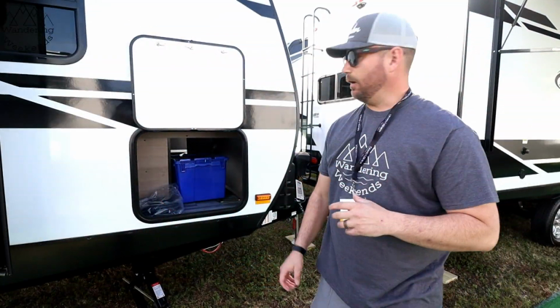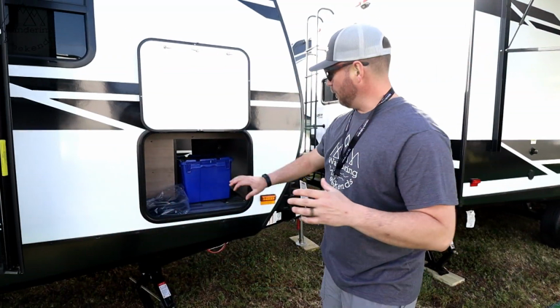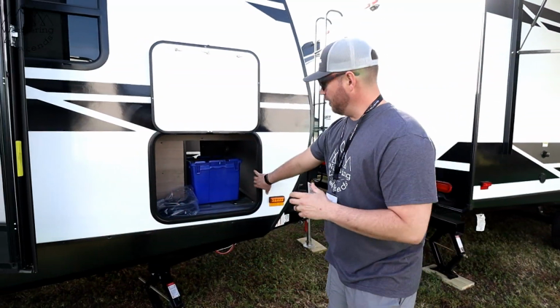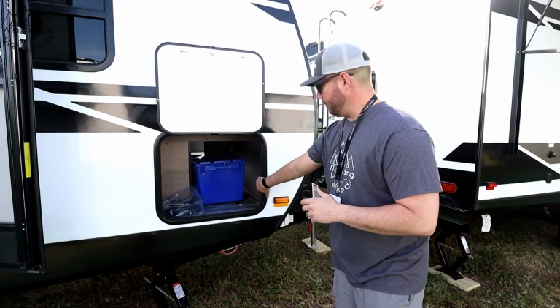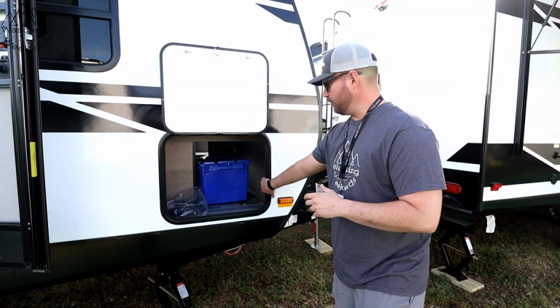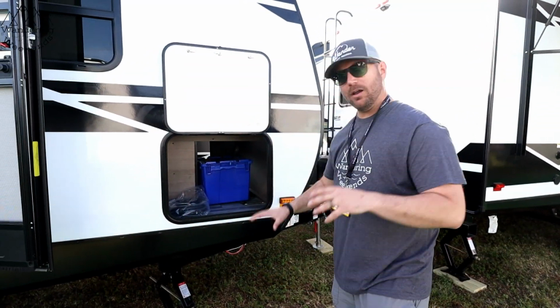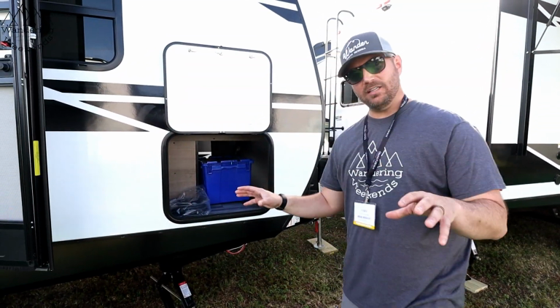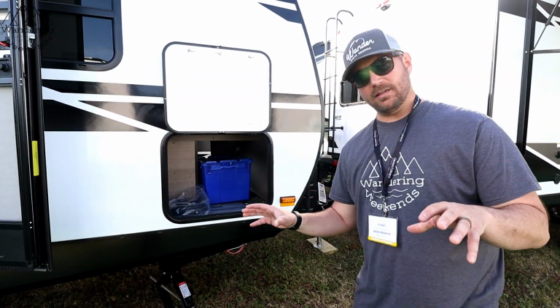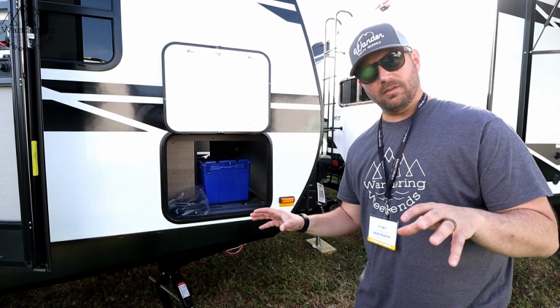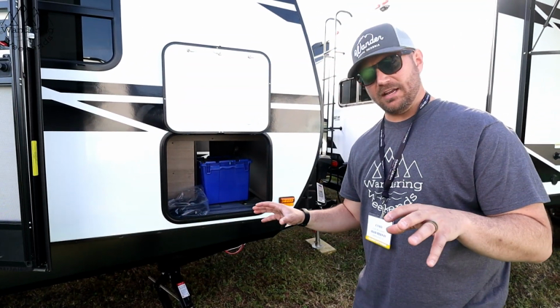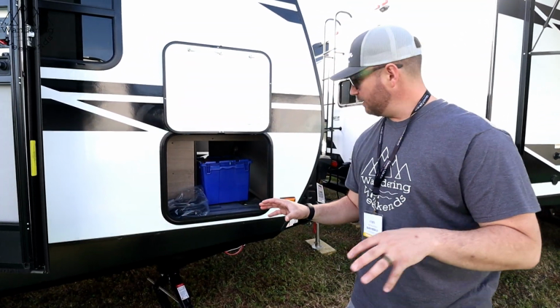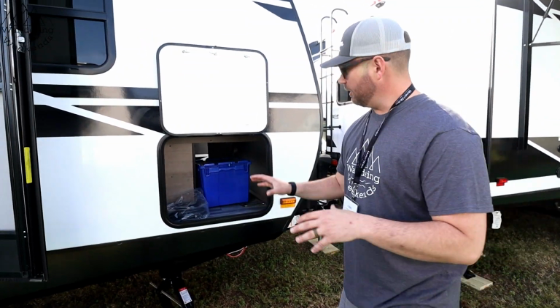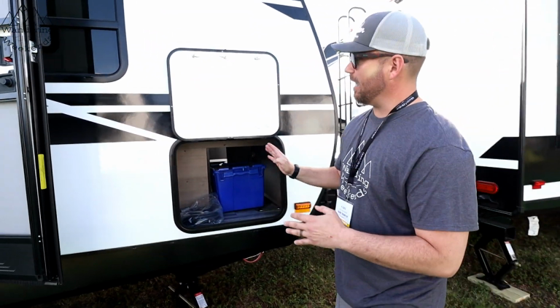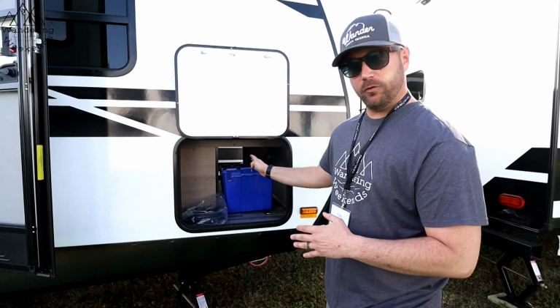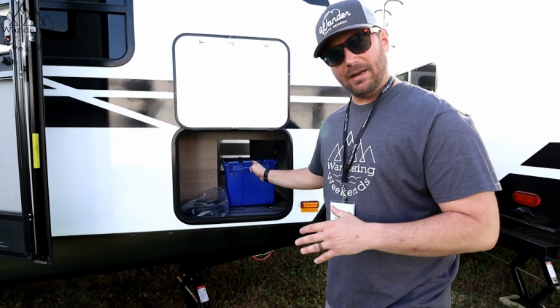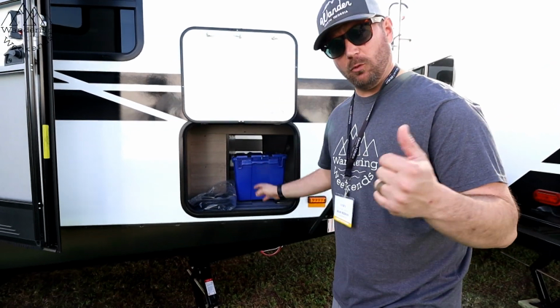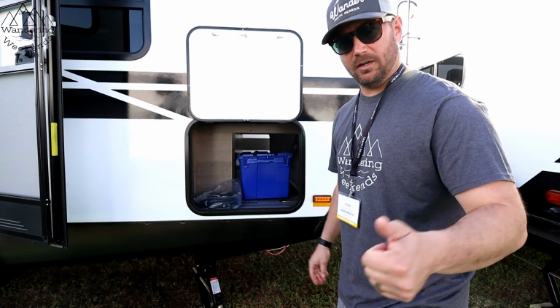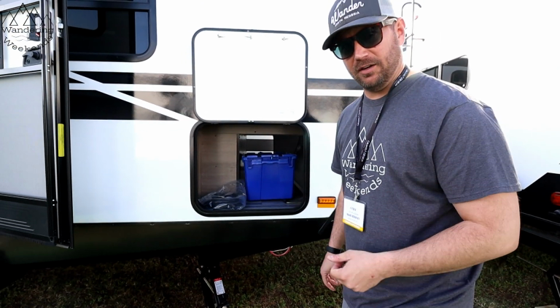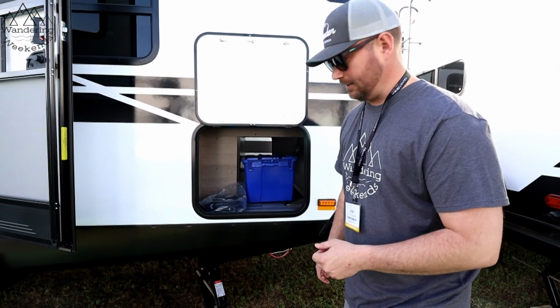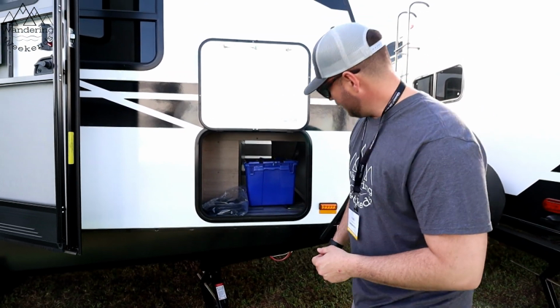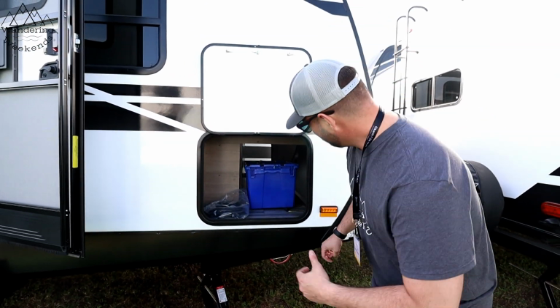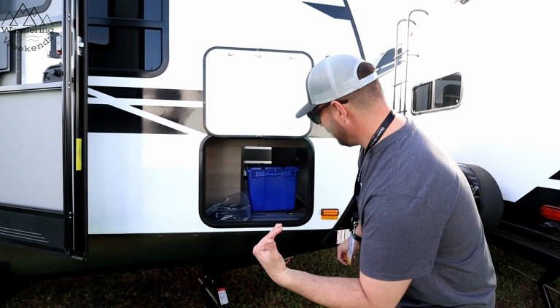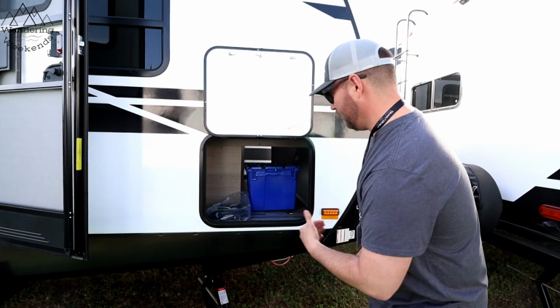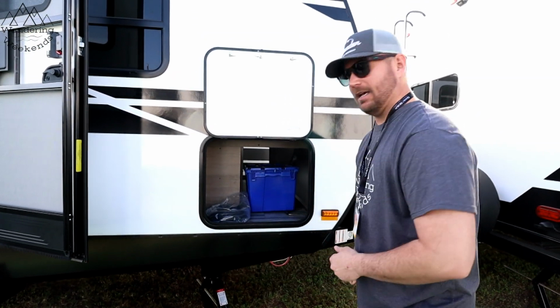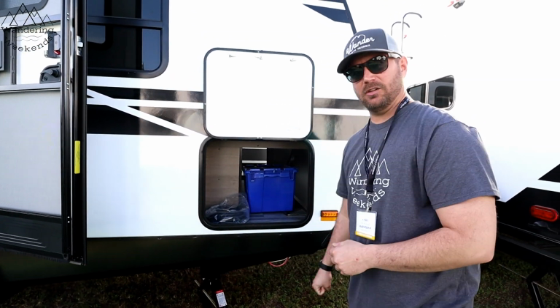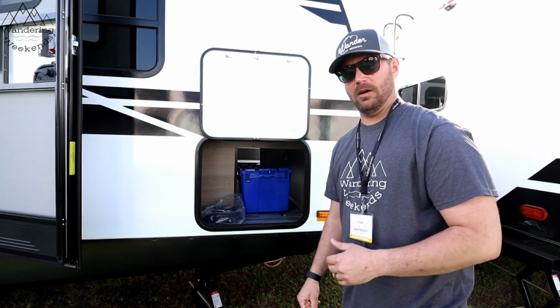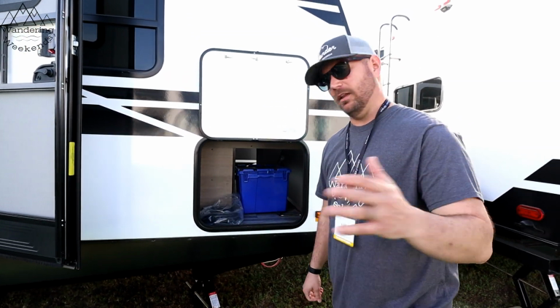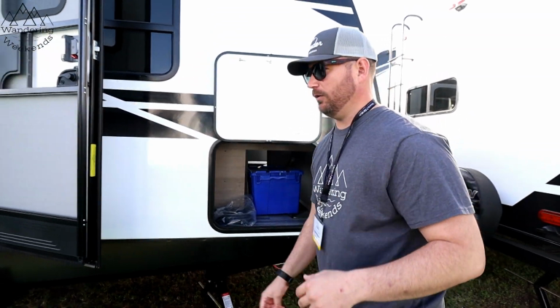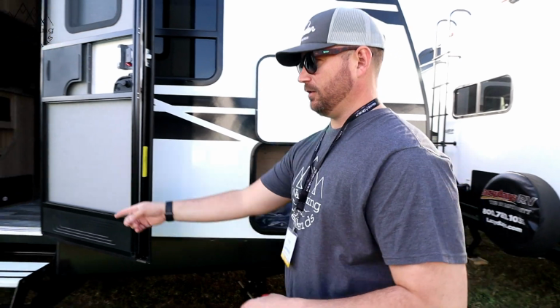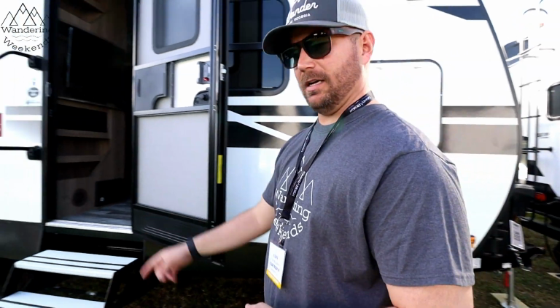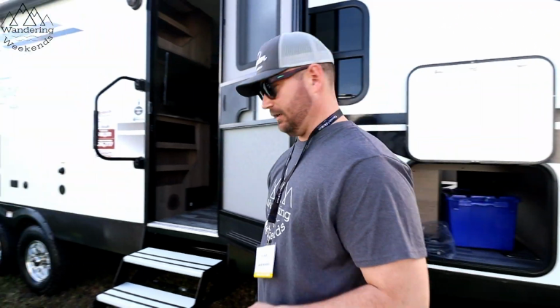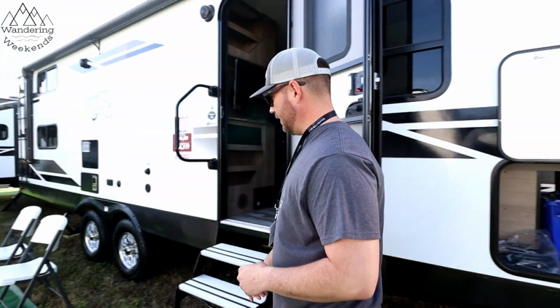We'll start with the front pass-through. It's not quite as big as some of the other Imagines because you've got a murphy bed in here — we'll check that out in just a second — but you still got a pretty good size pass-through. Let's walk on down this way and check out these tires.